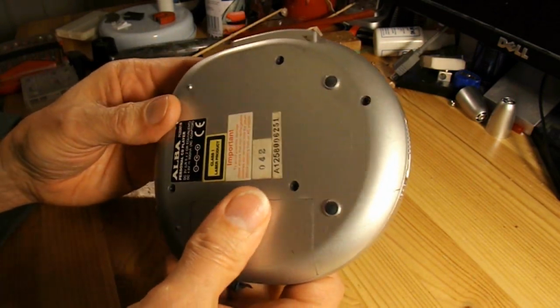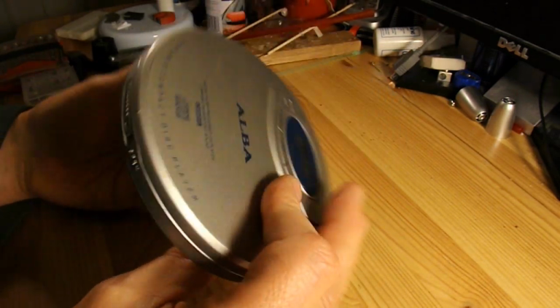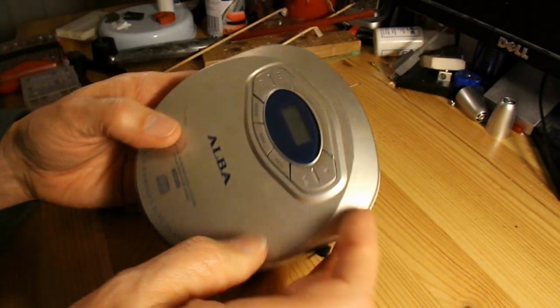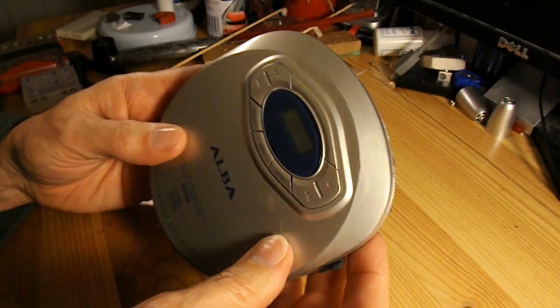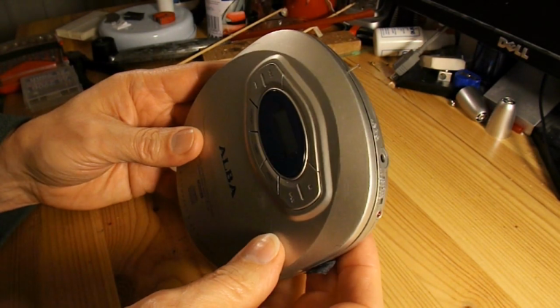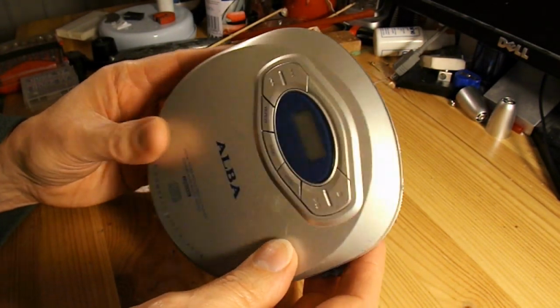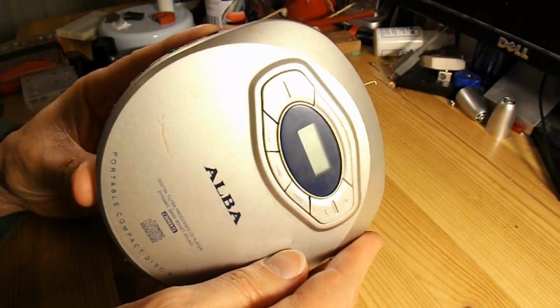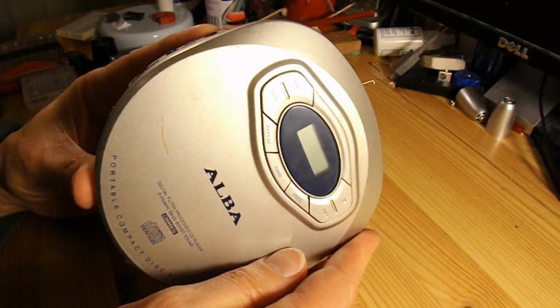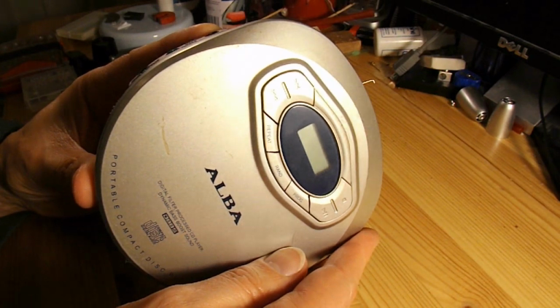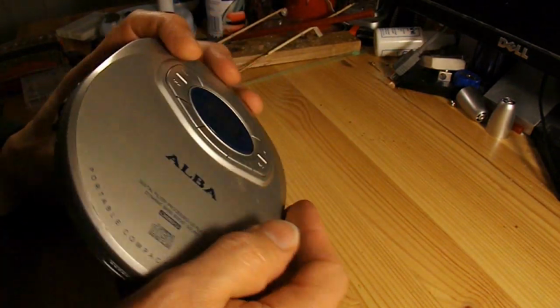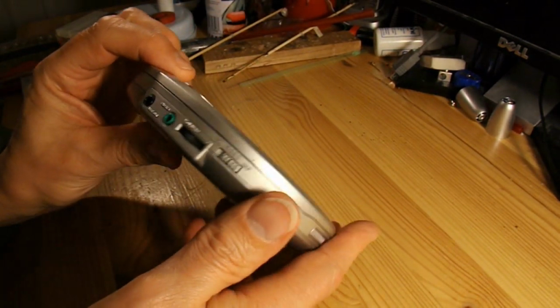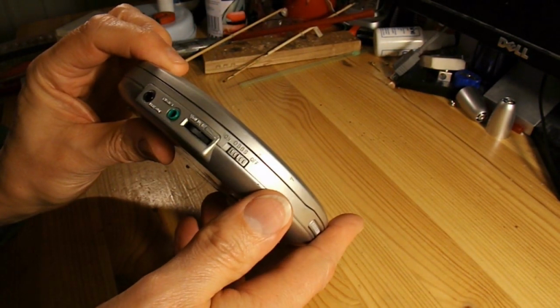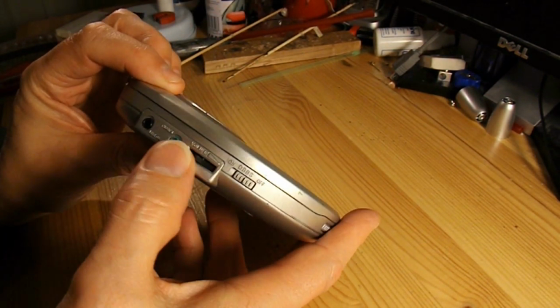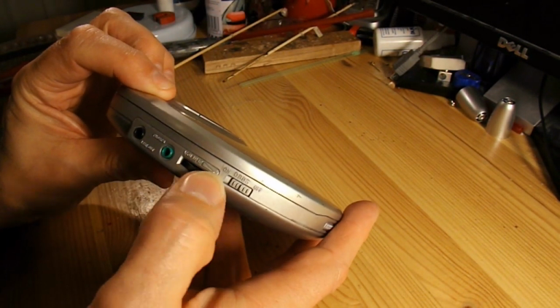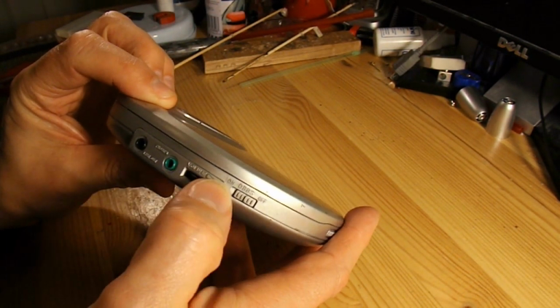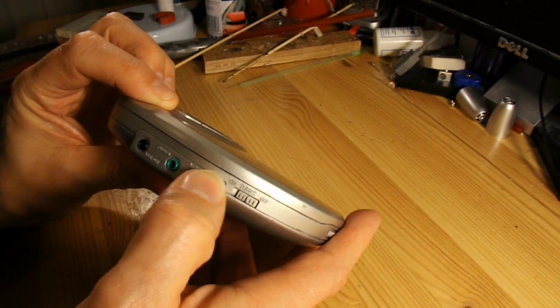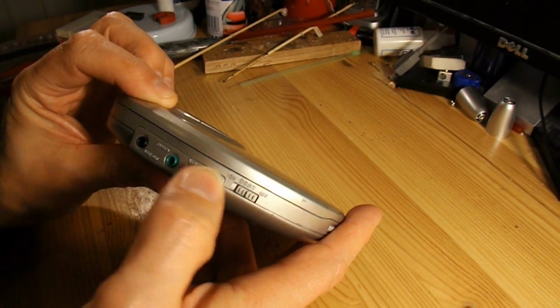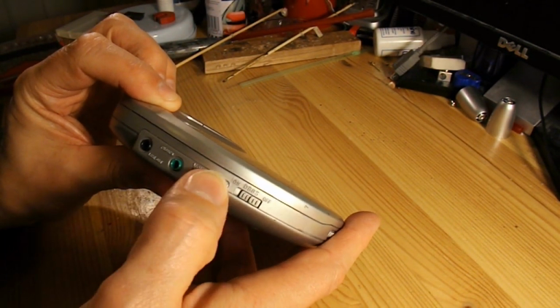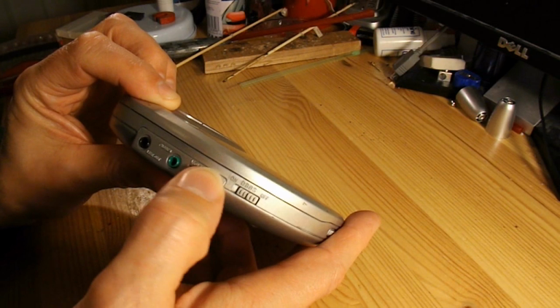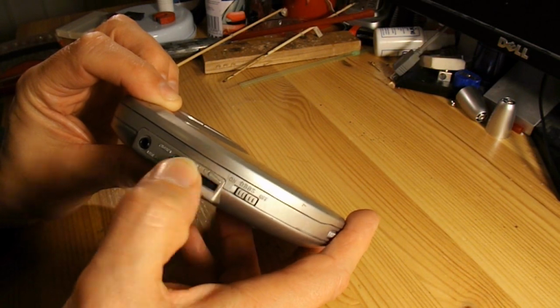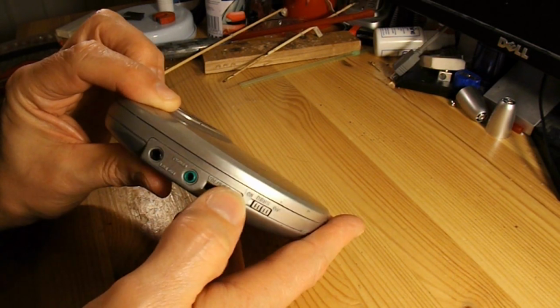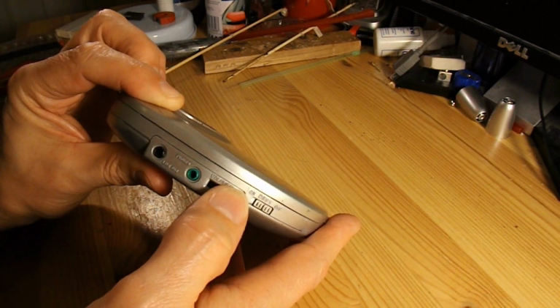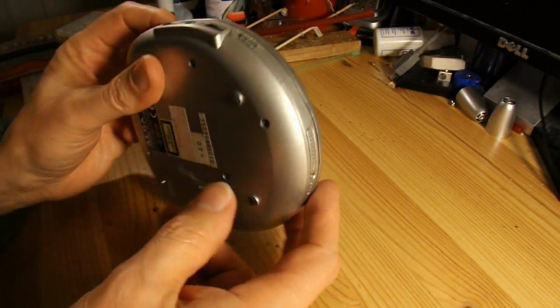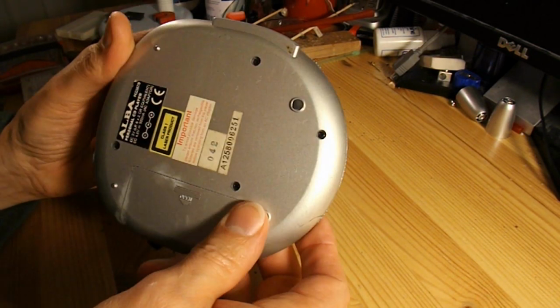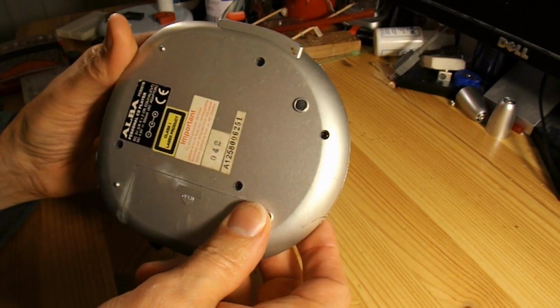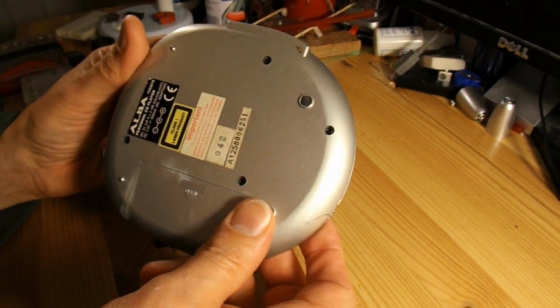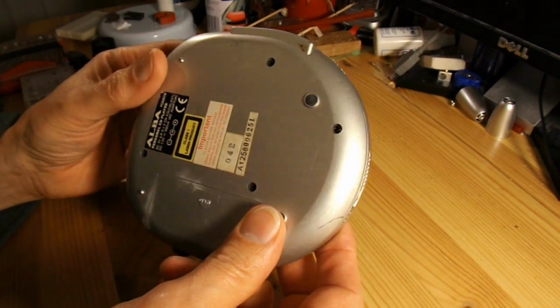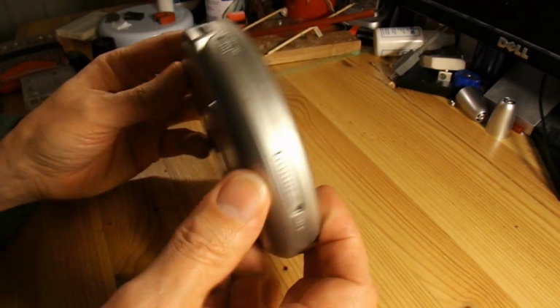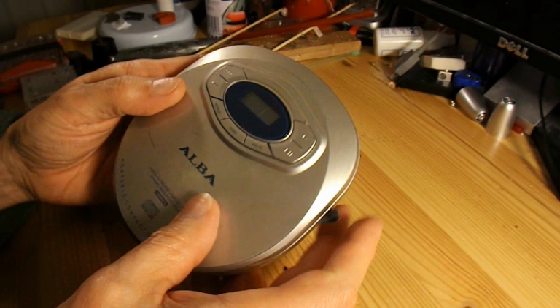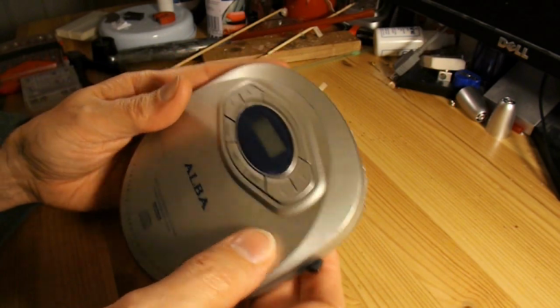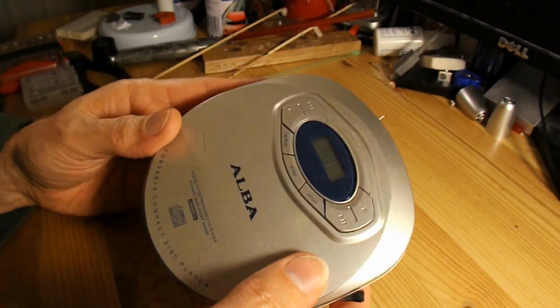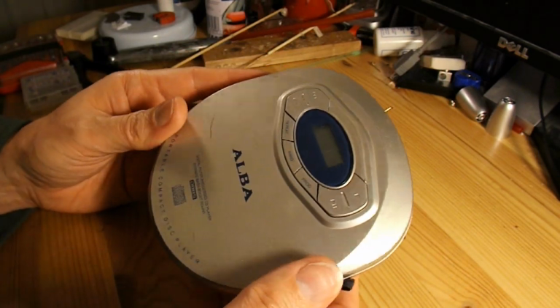No doubt there will be an electric motor I can use. Might even be a variable resistor on the volume control there. Don't expect much, but we'll have a look and see what's in there.